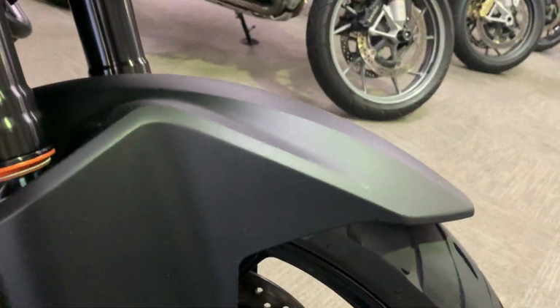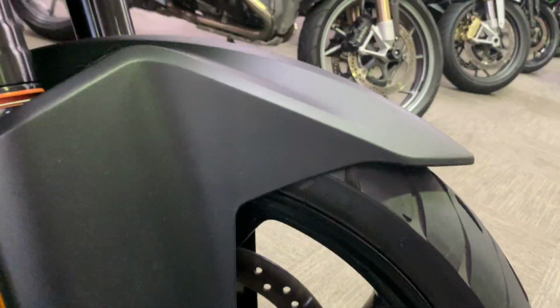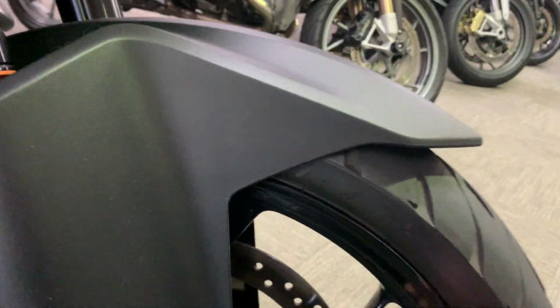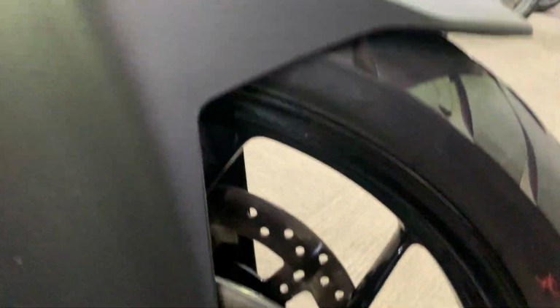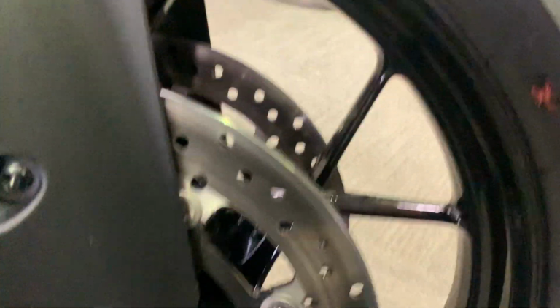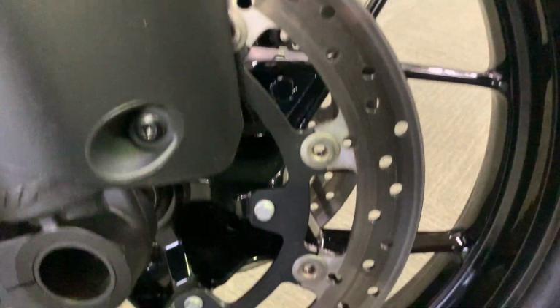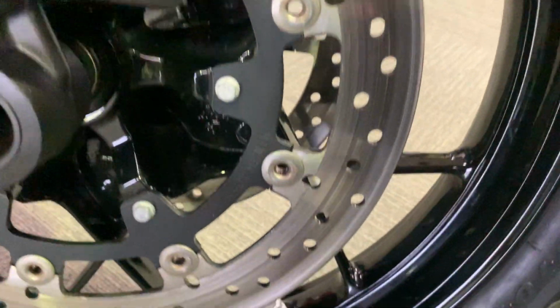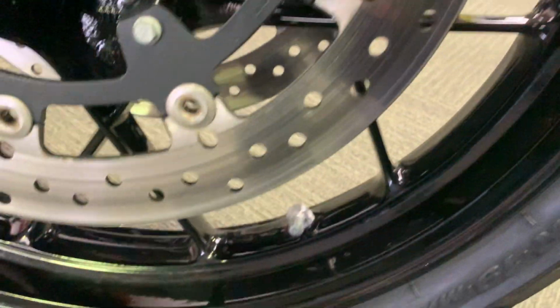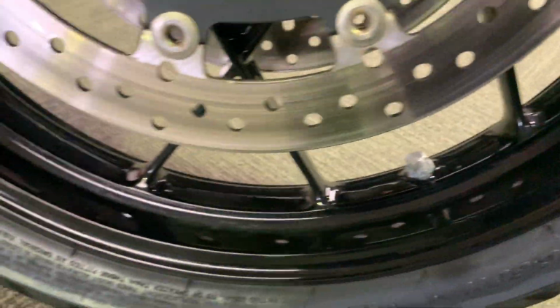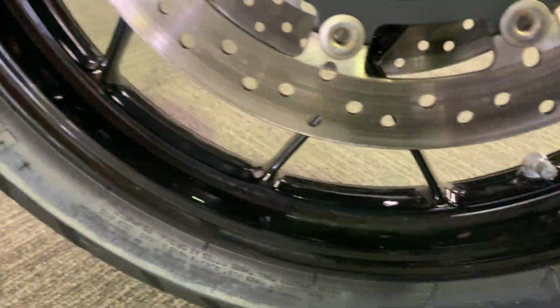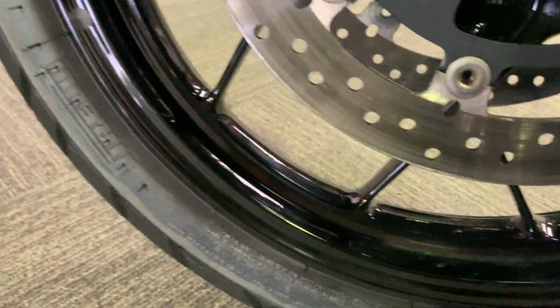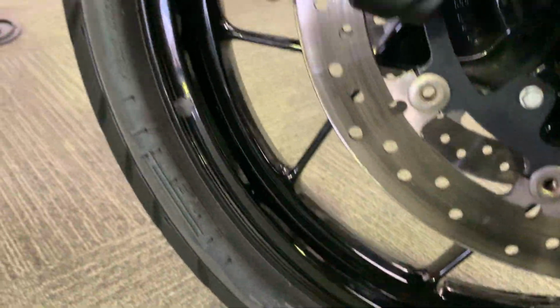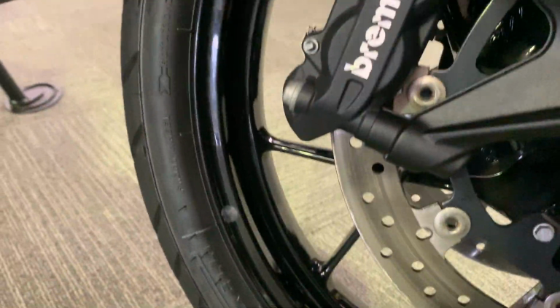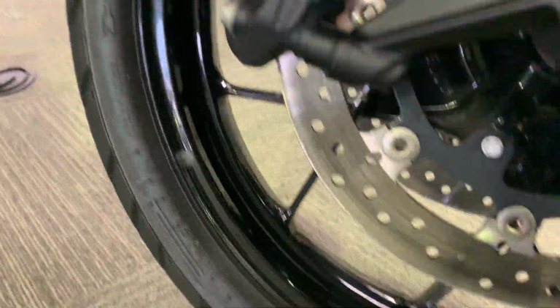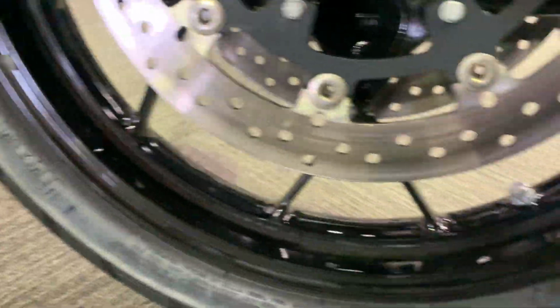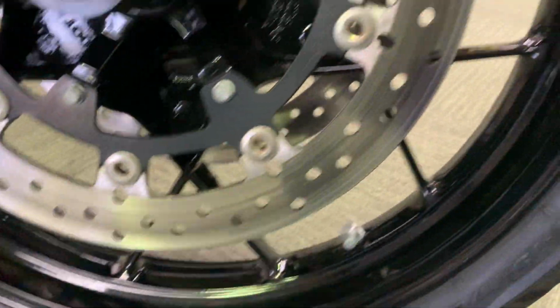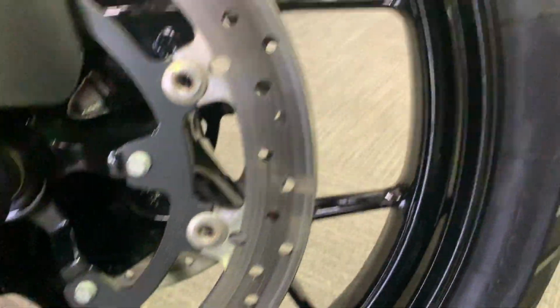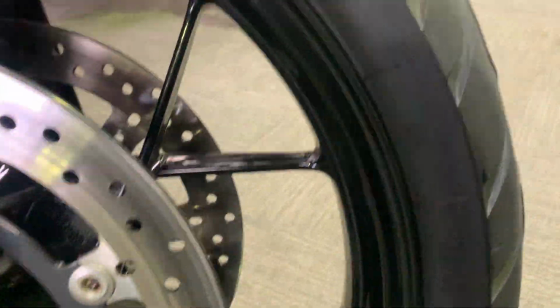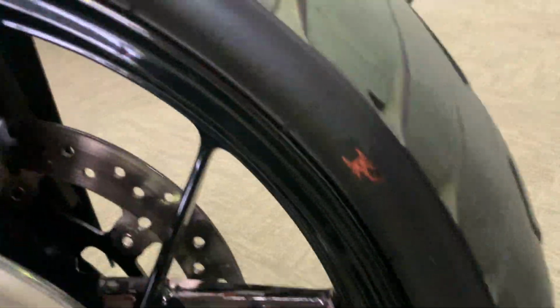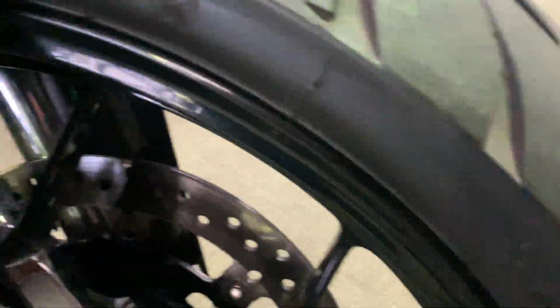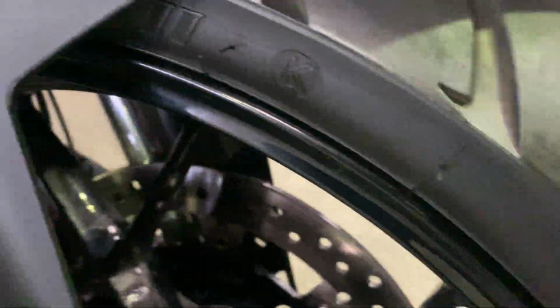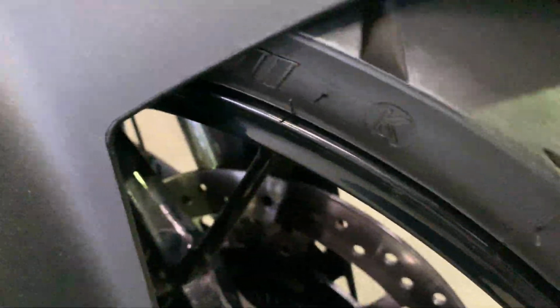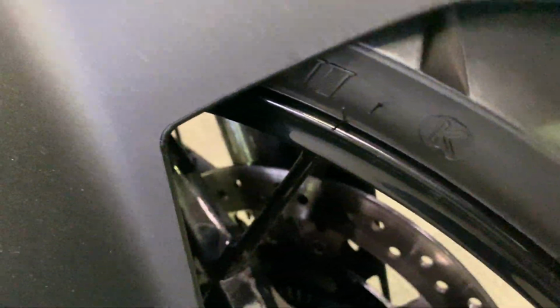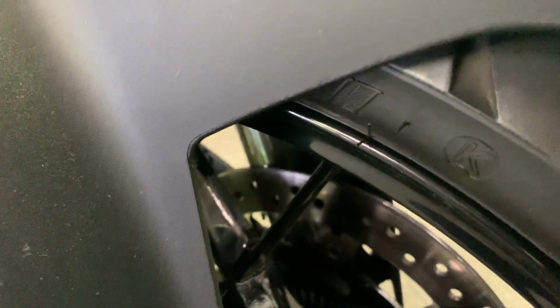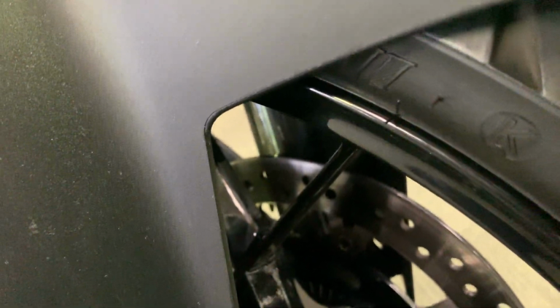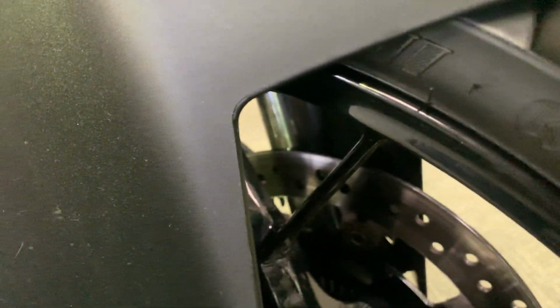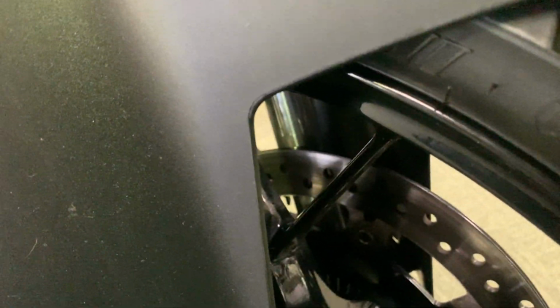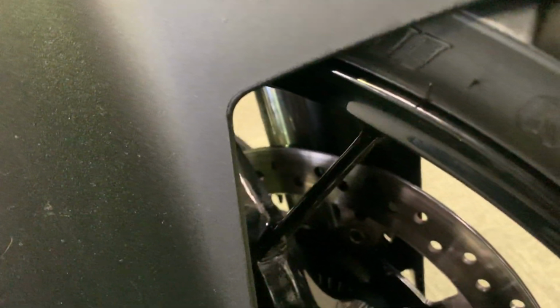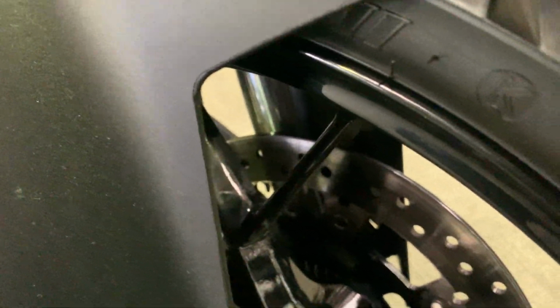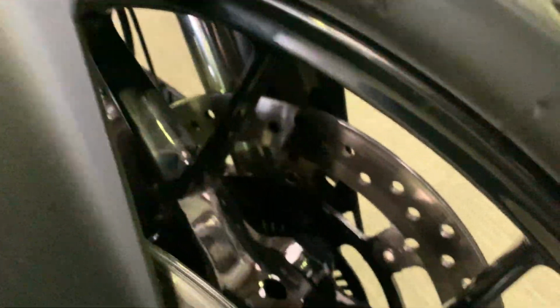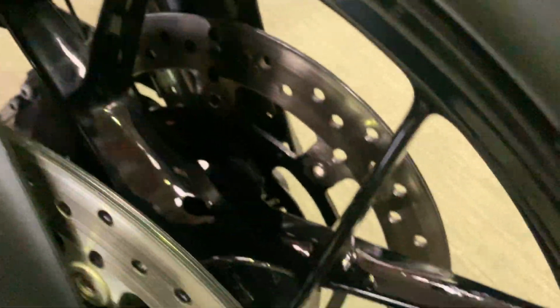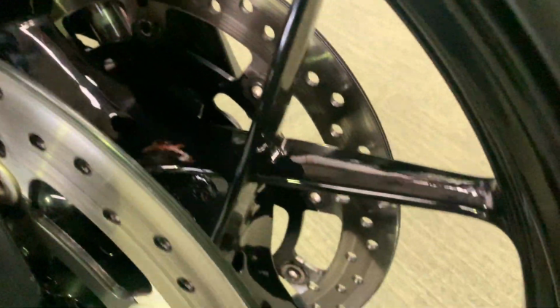Looking at the front wheel, it's got the odd mark on it, but pretty much can't see any damage at all on there.